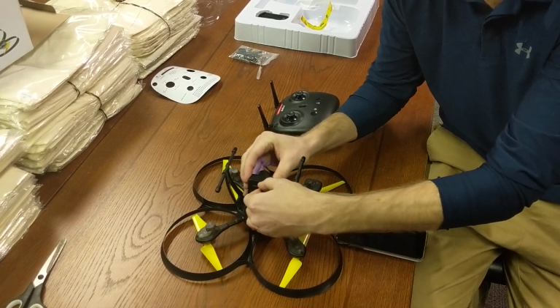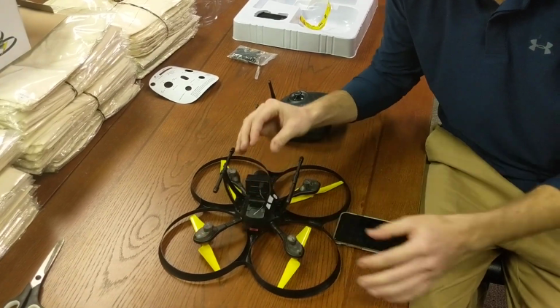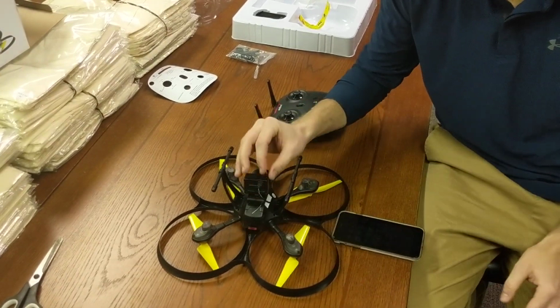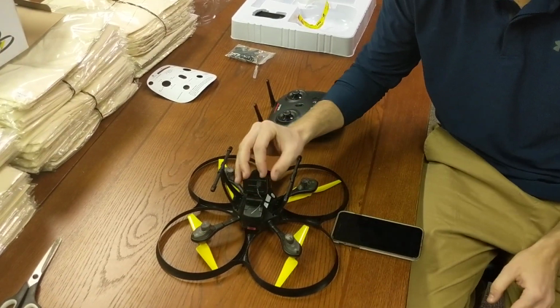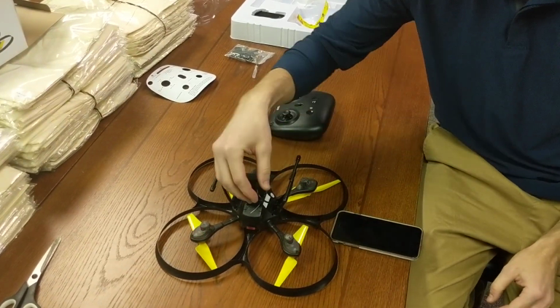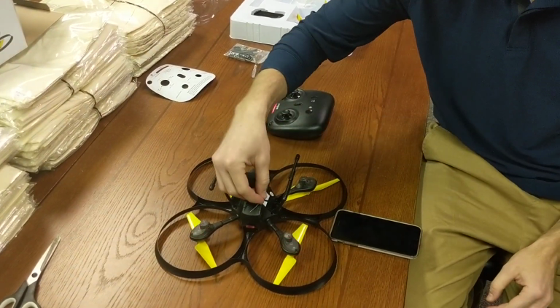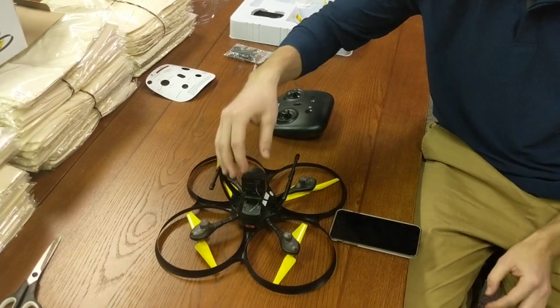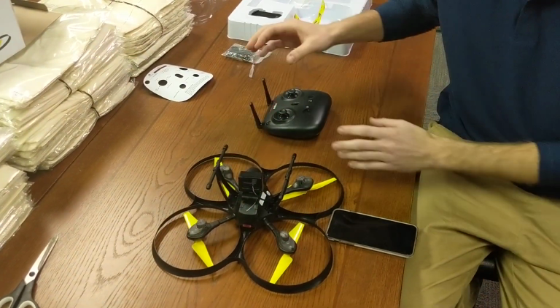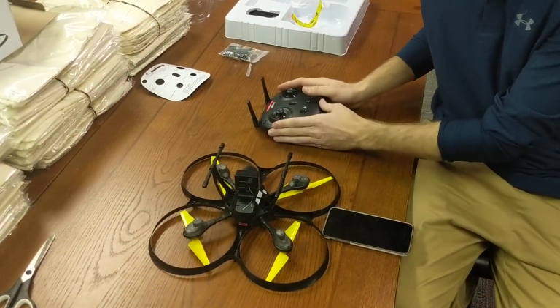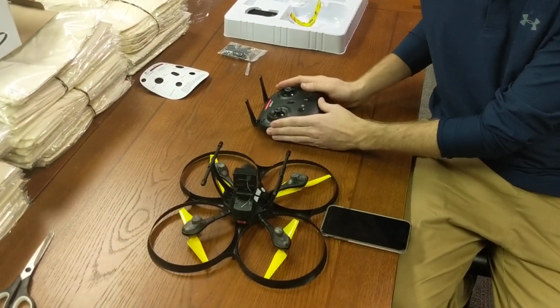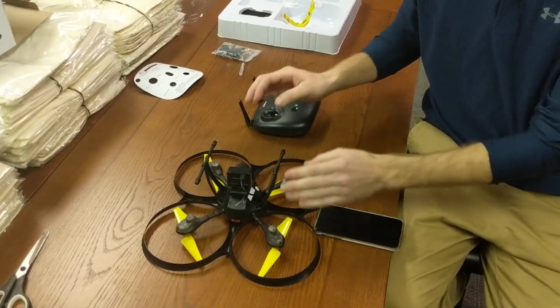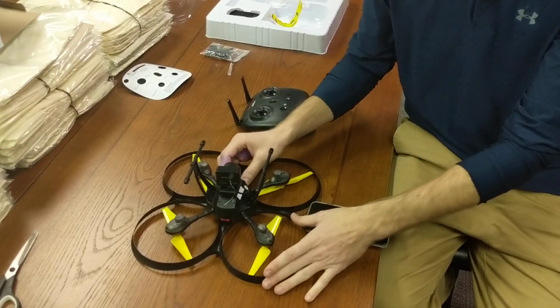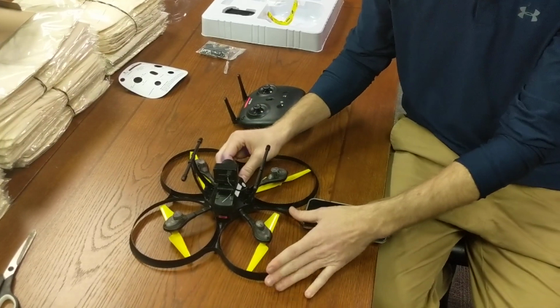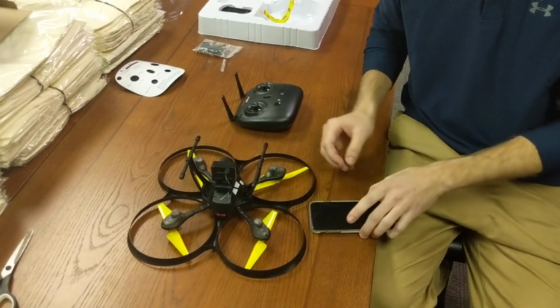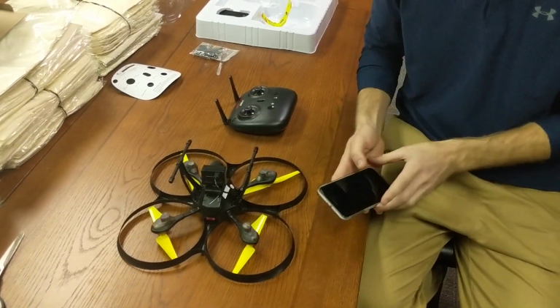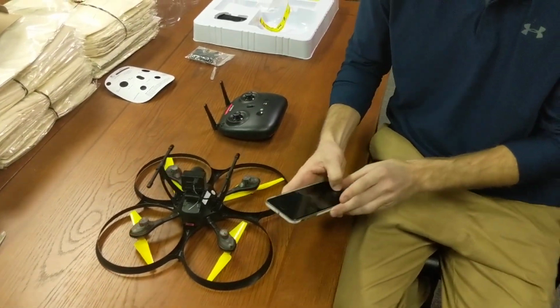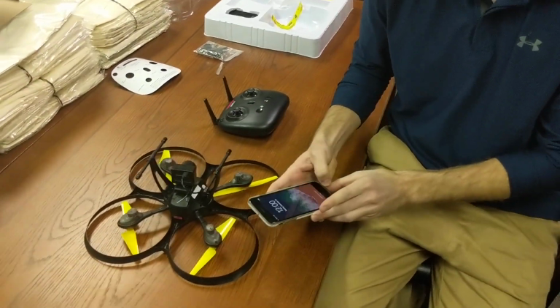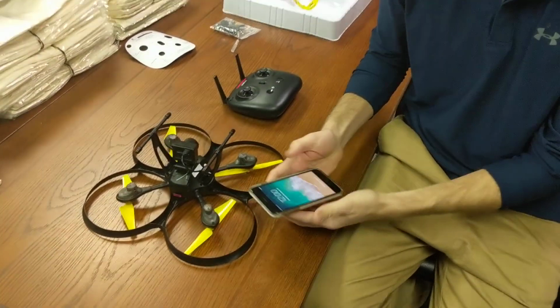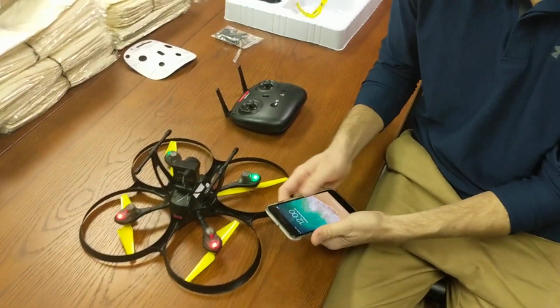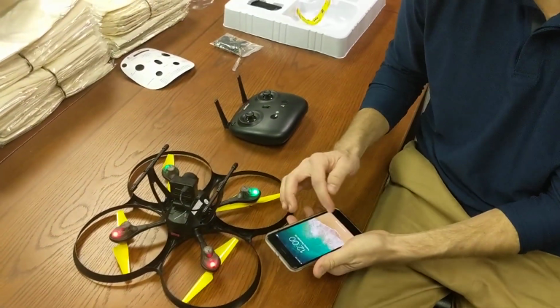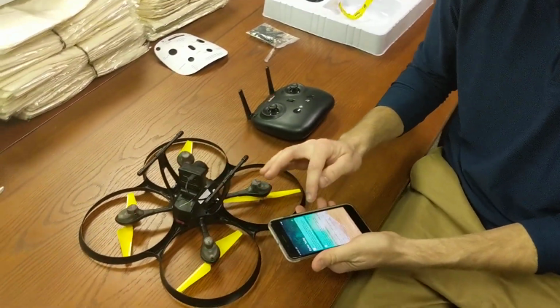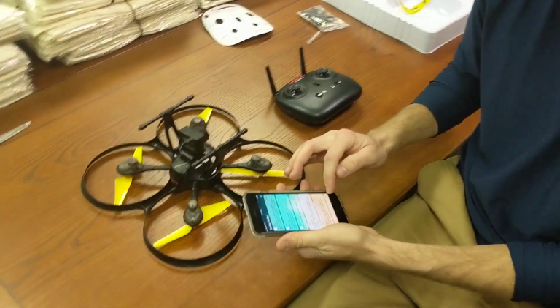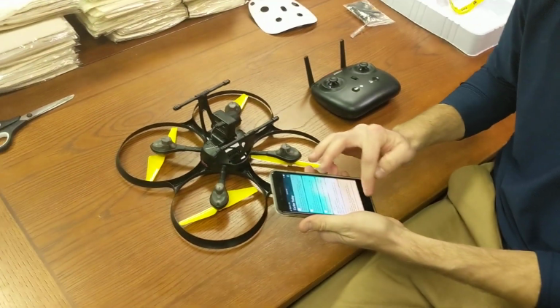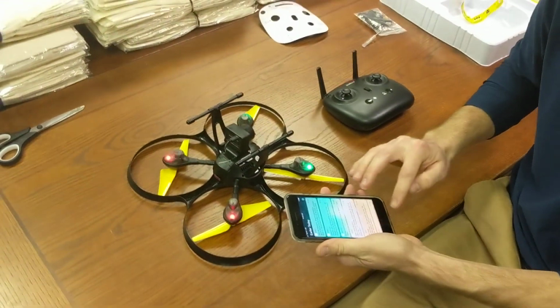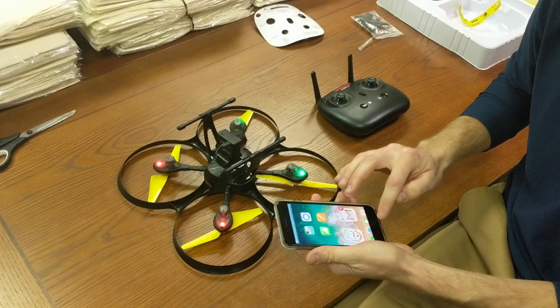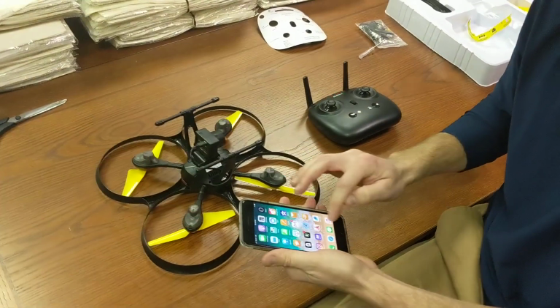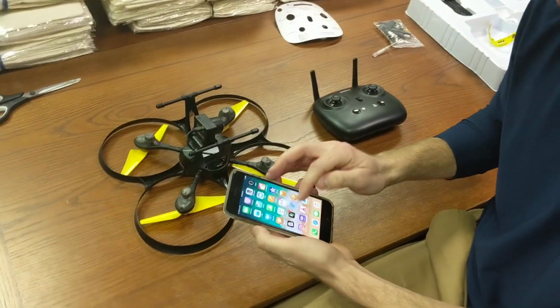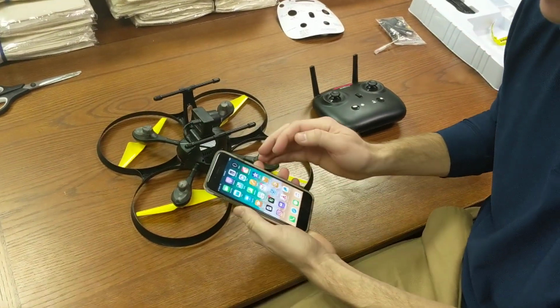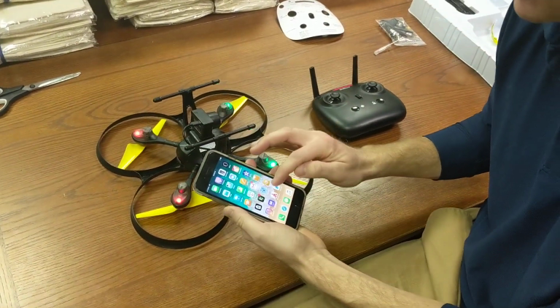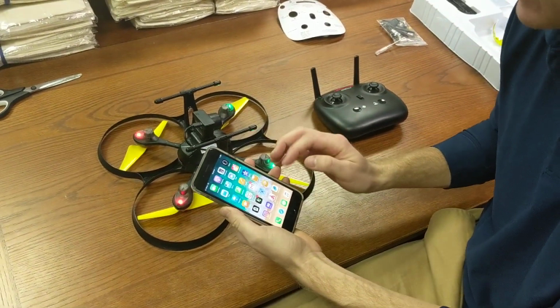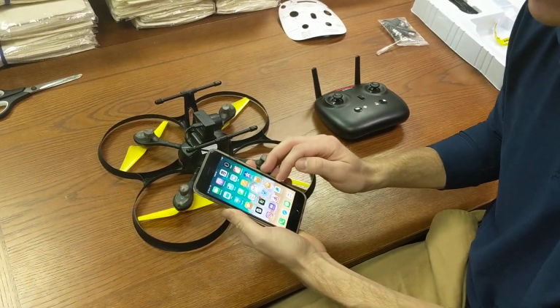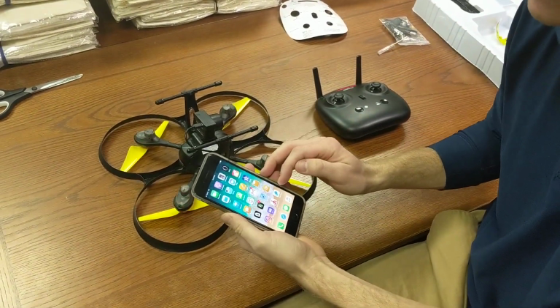Now we've got the camera installed, the cable installed, the remote powered on, the drone powered on, and we have an iPhone here with the Flying C app already installed.